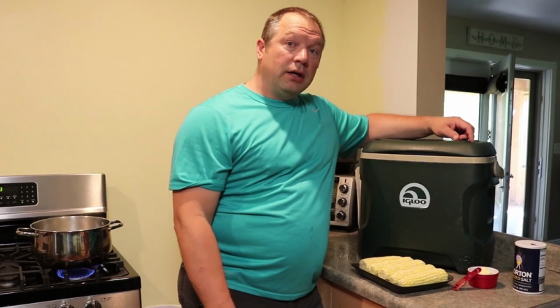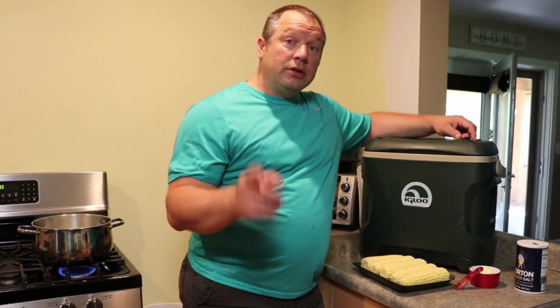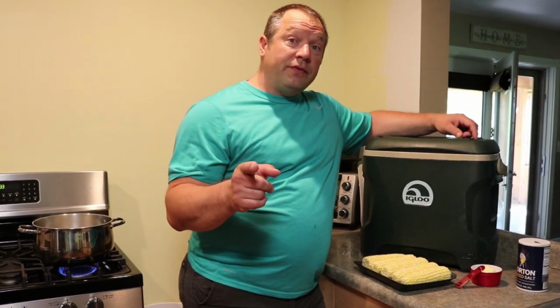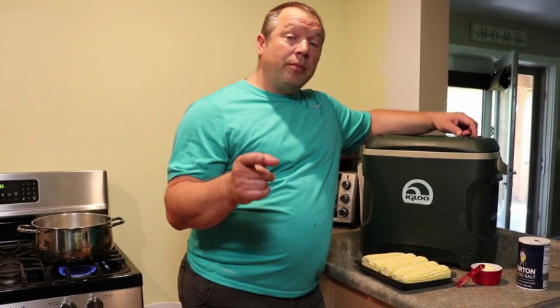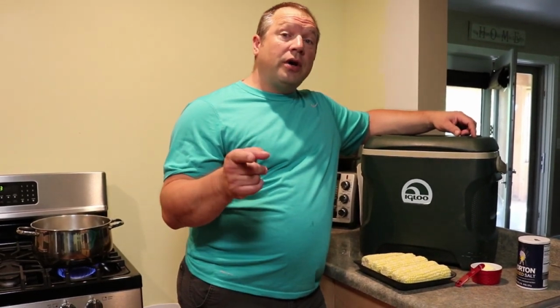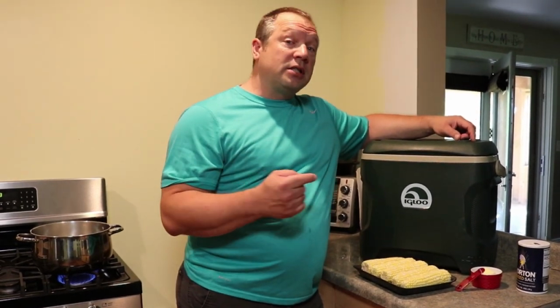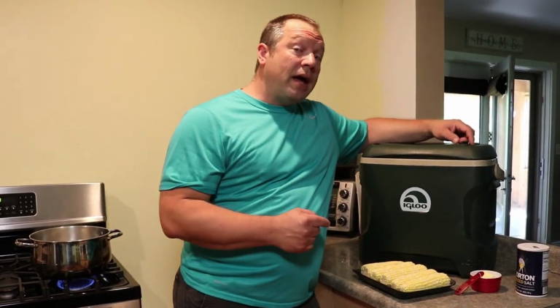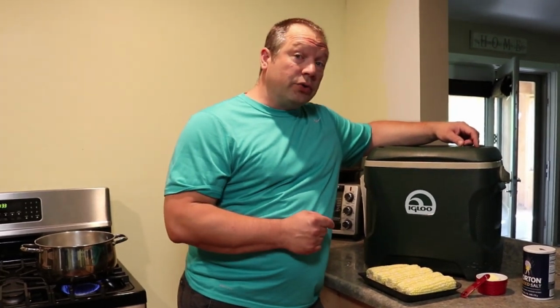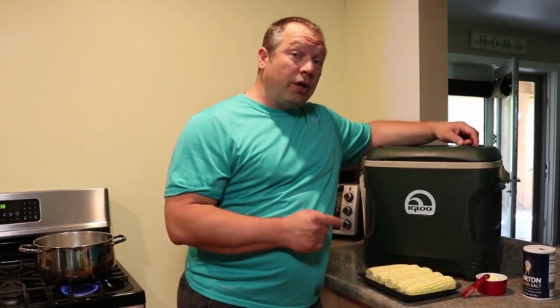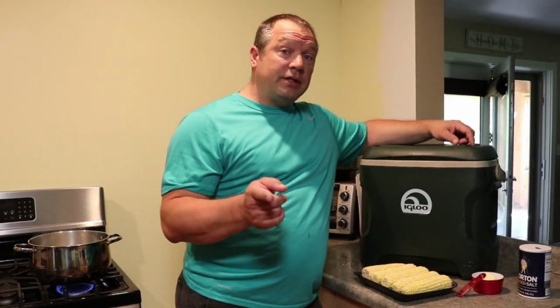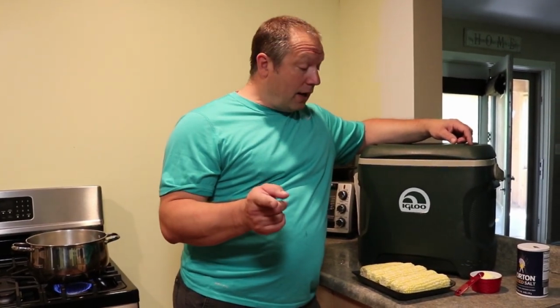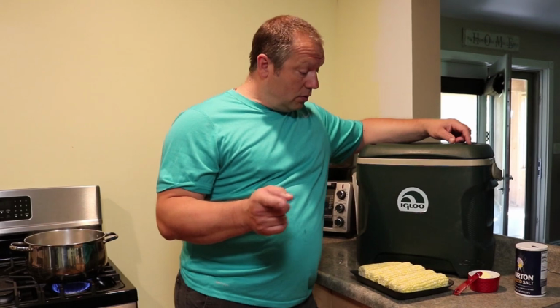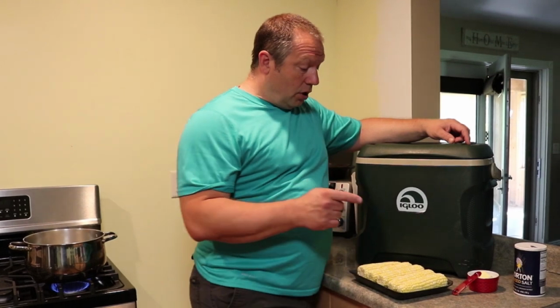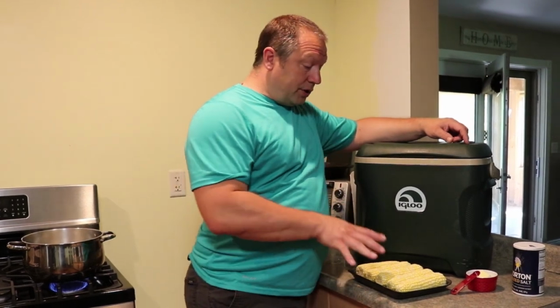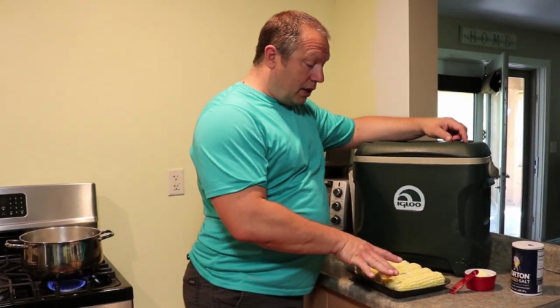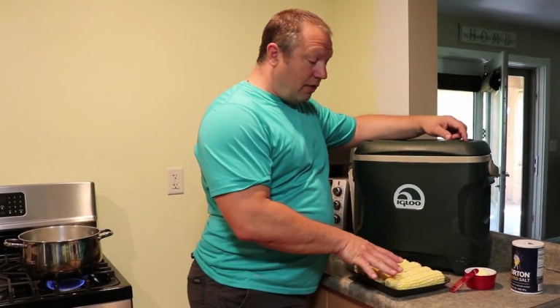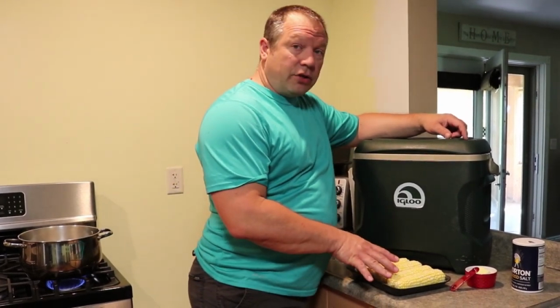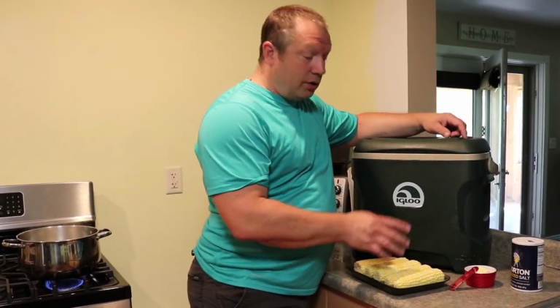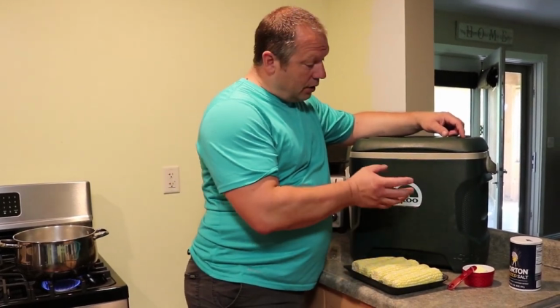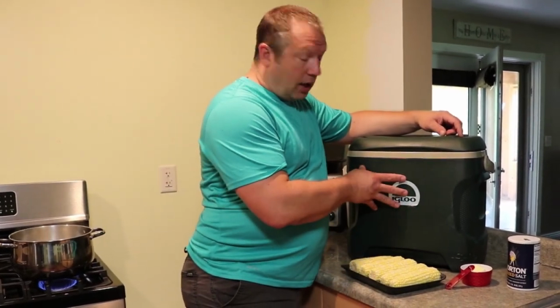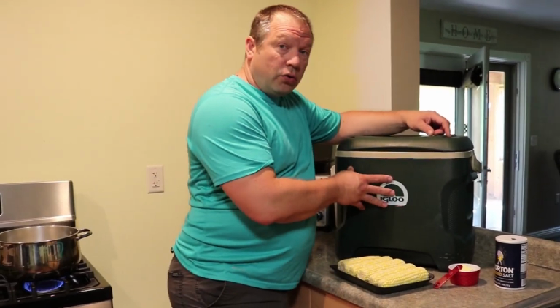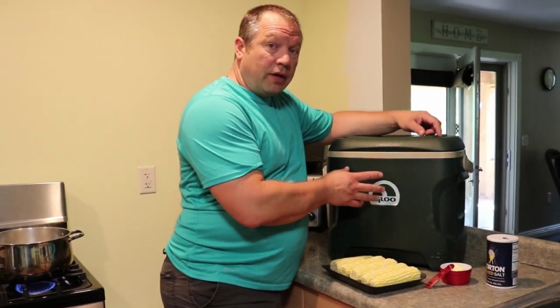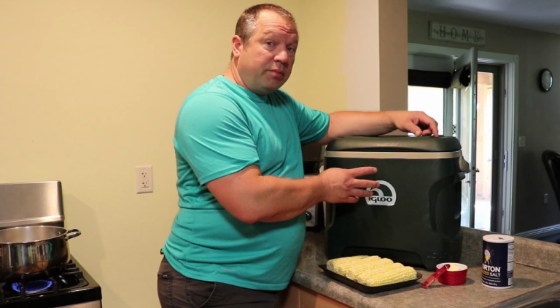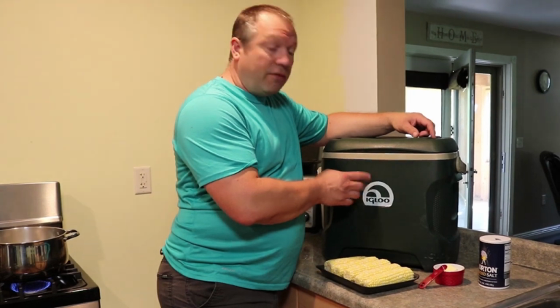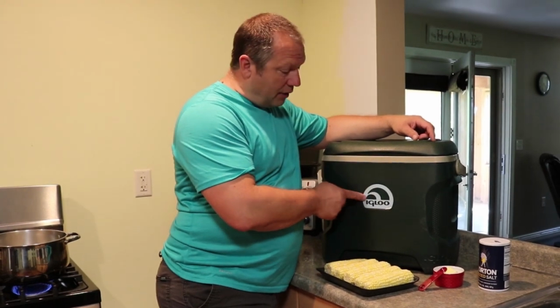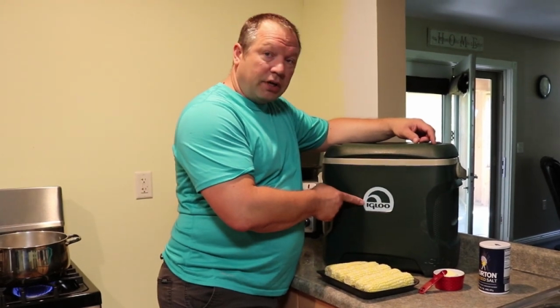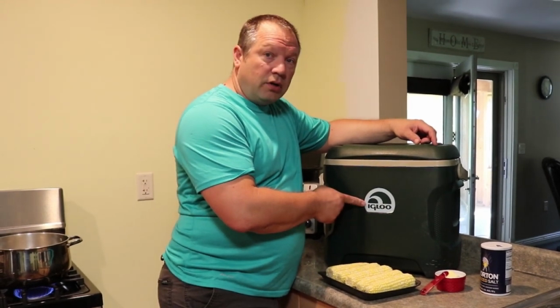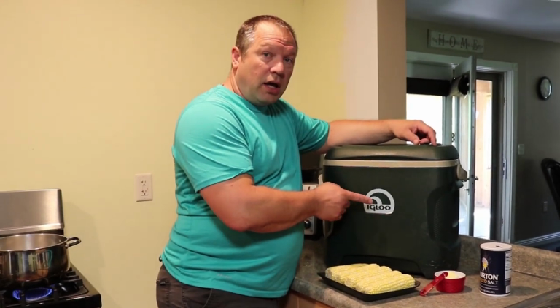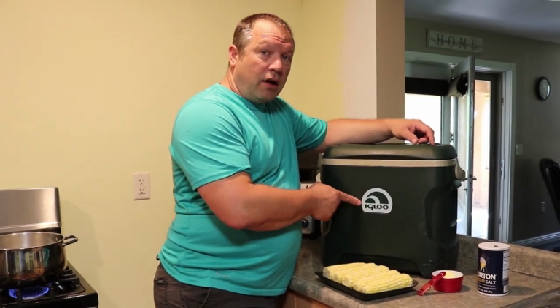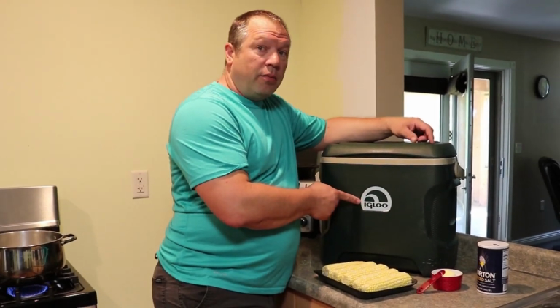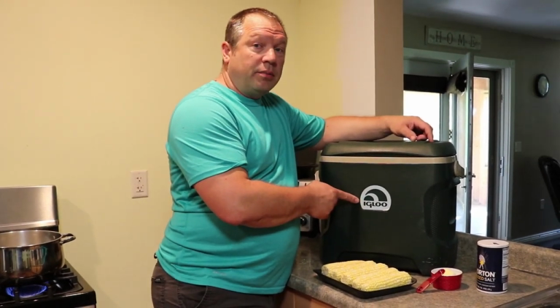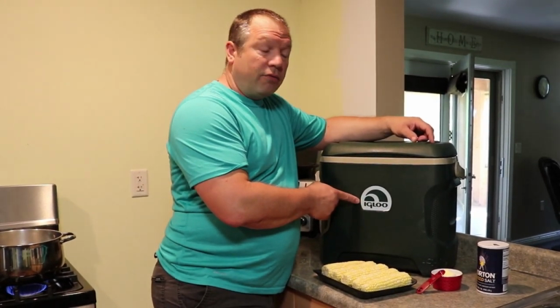In this video I'm going to show you how to make small batch cooler corn. We're going to get started right now. We're going to take five ears of corn and a cooler that is BPA free. I checked with Igloo and all their products are BPA free.